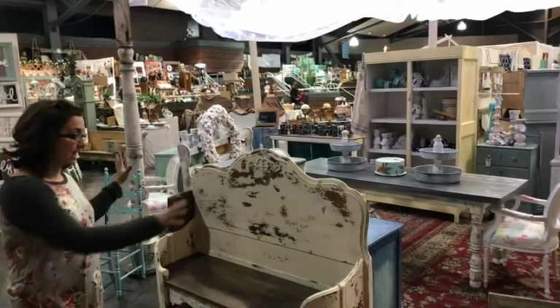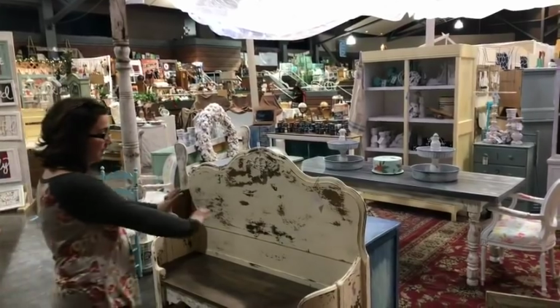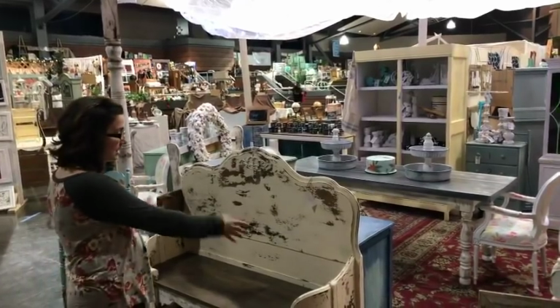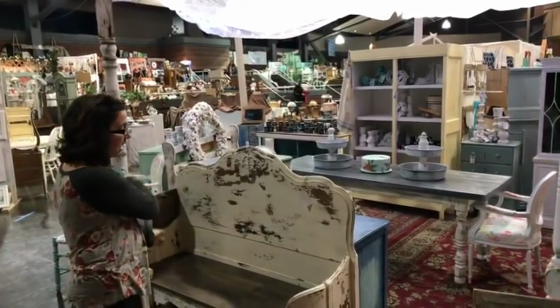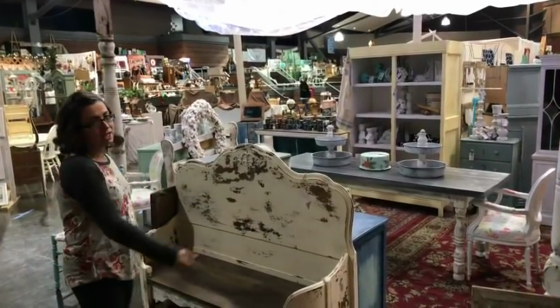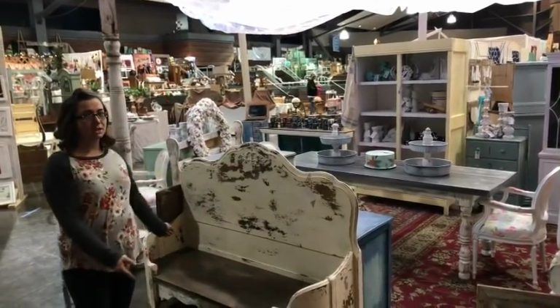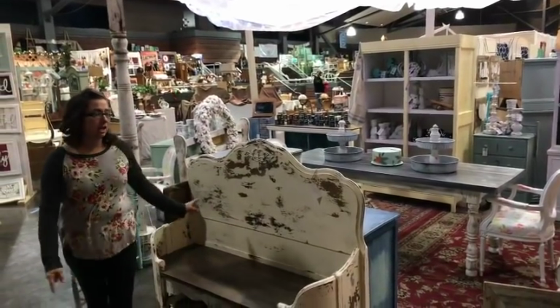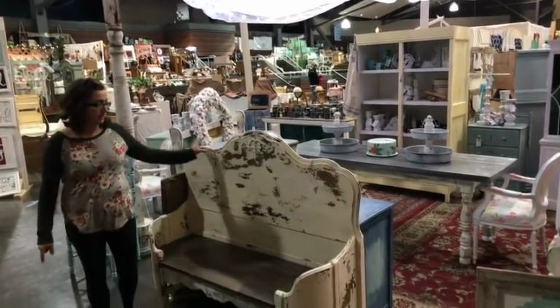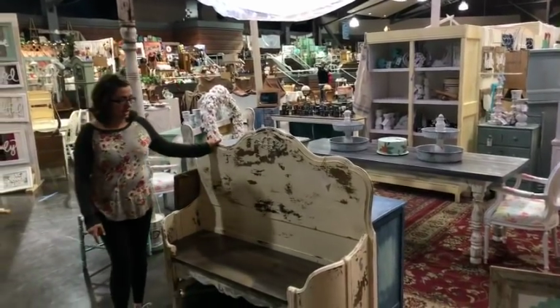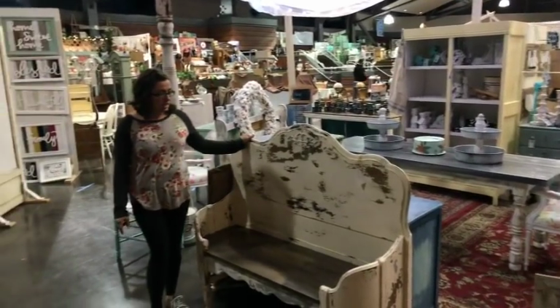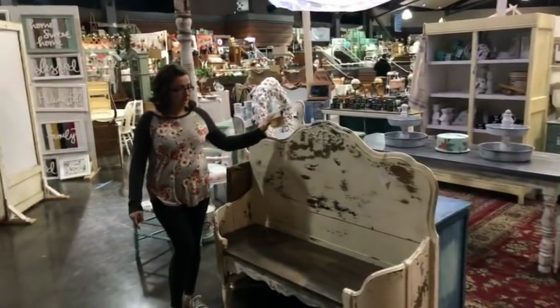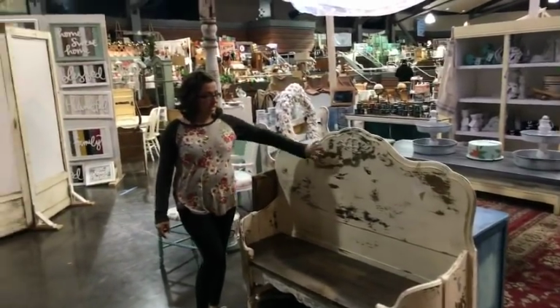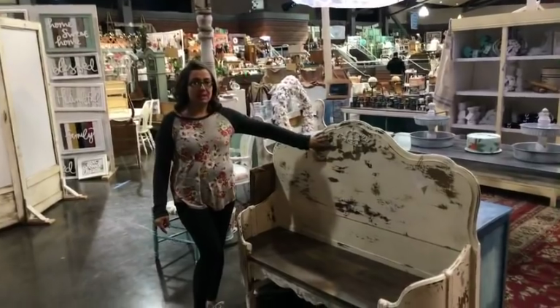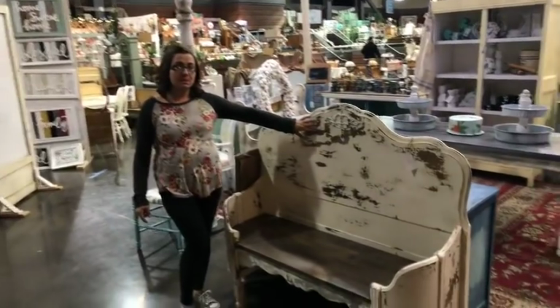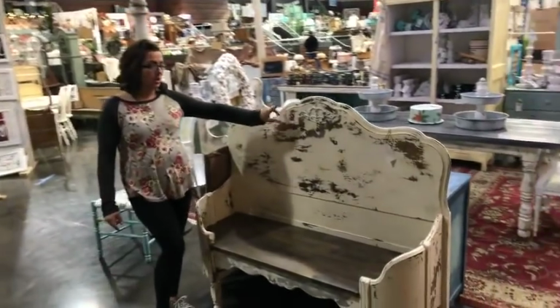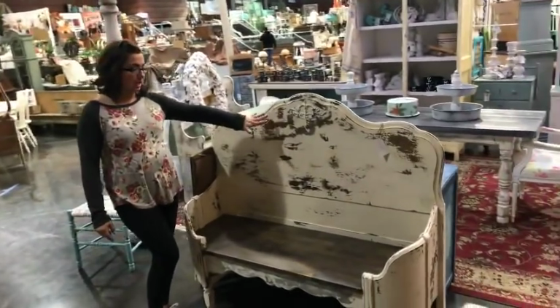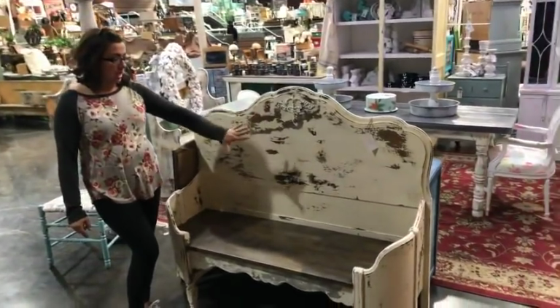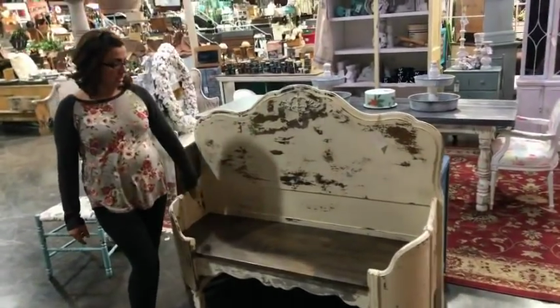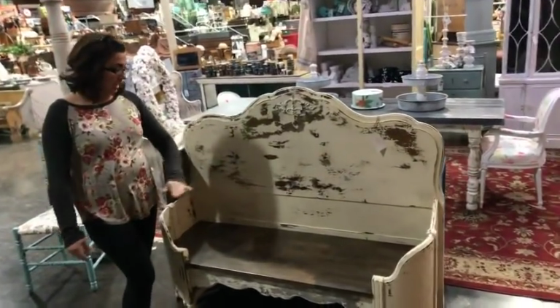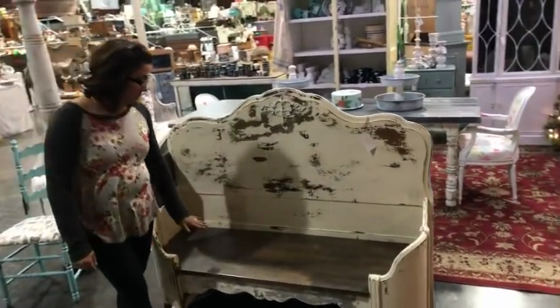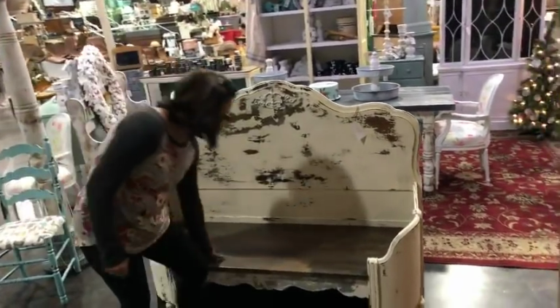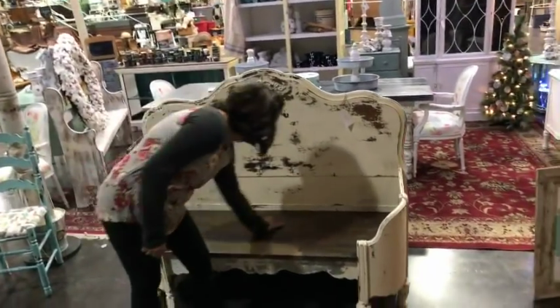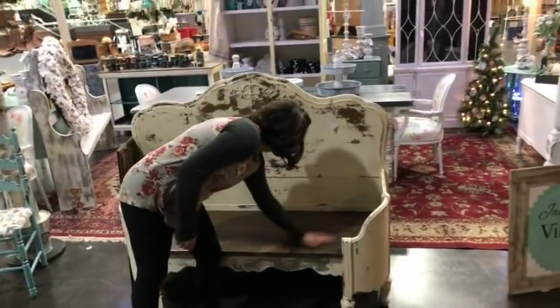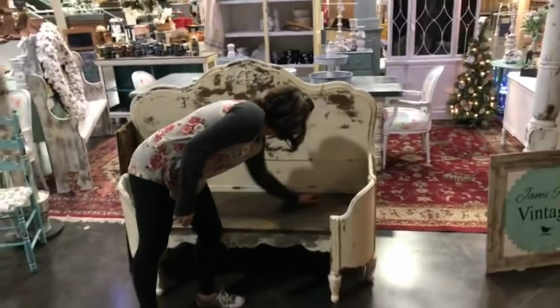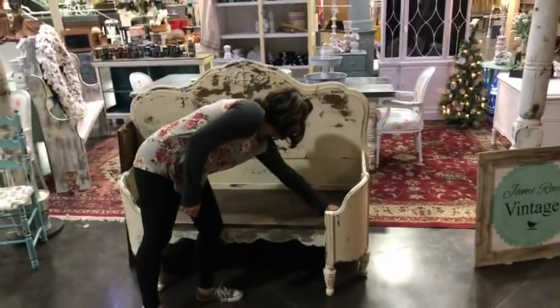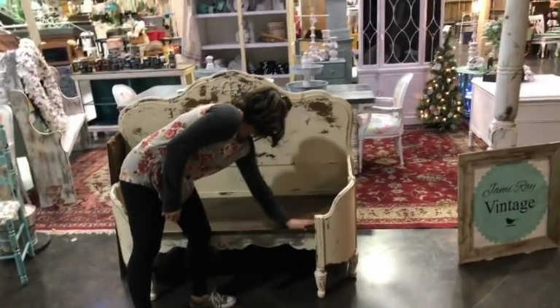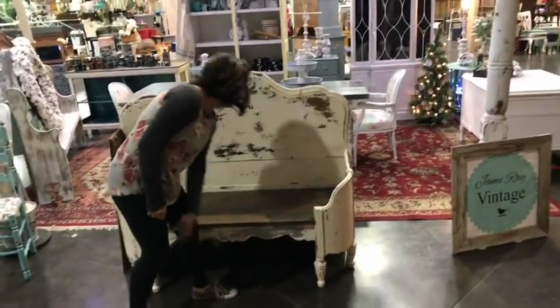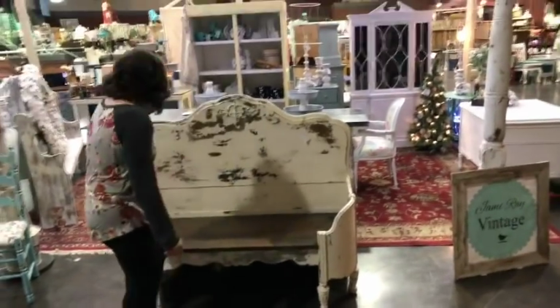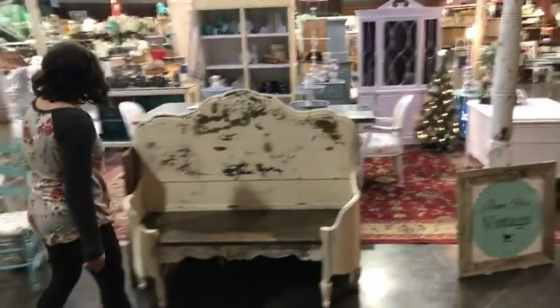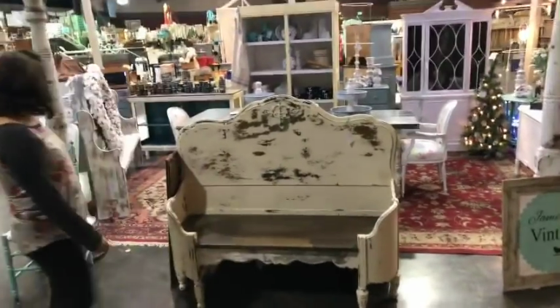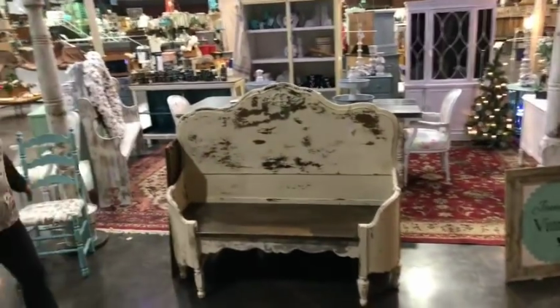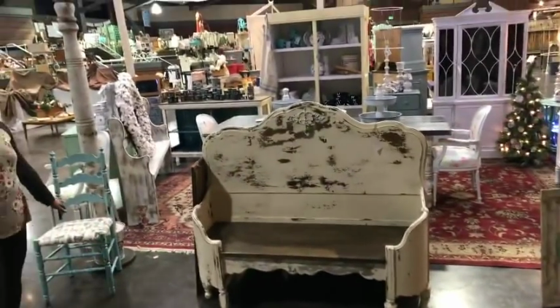We're going to get some pillows. This is the bench you guys saw us working on live the other day. It's painted in Sweet Pickens Milk Paint and Creamy, and then we did a dark stain on it which turned out amazing. And then we've got our plumber chair.